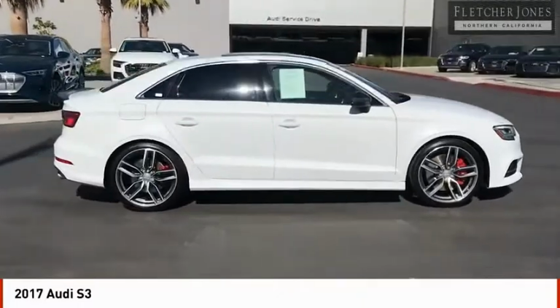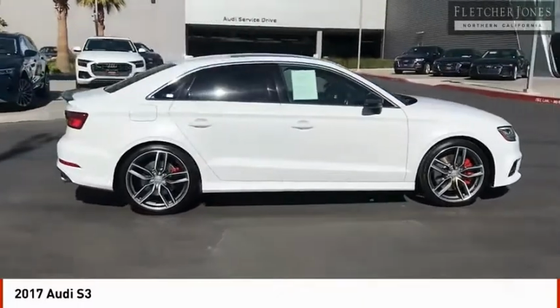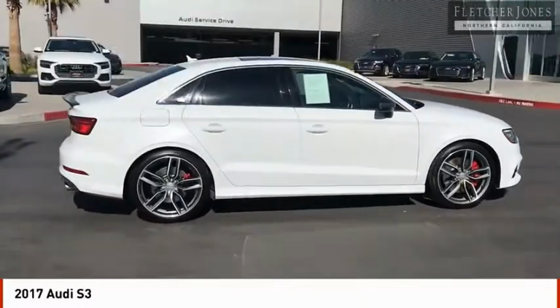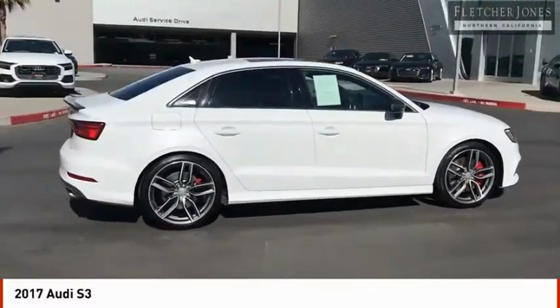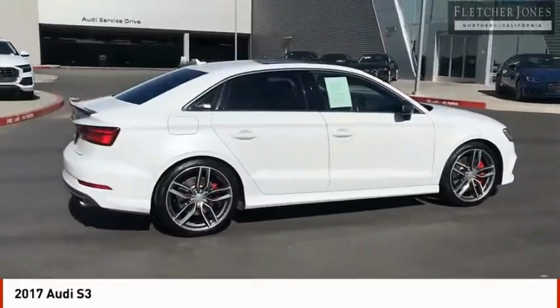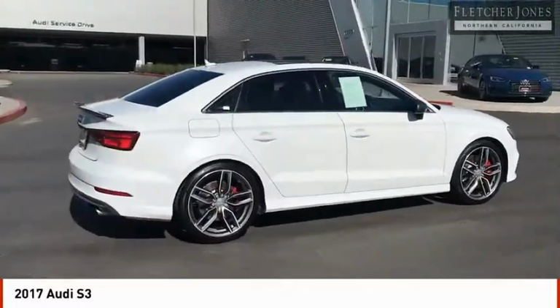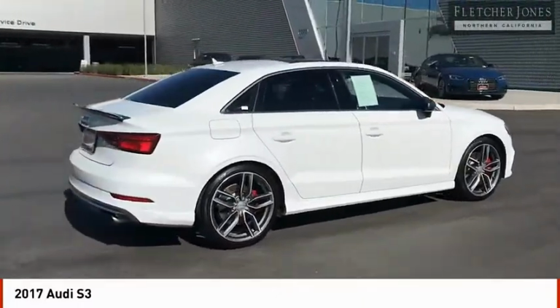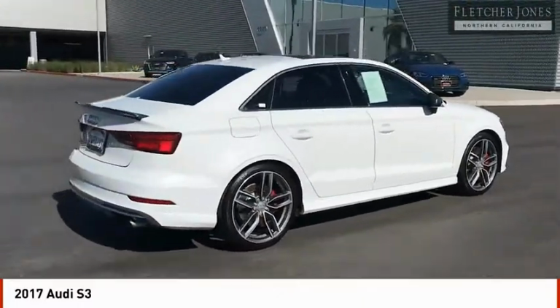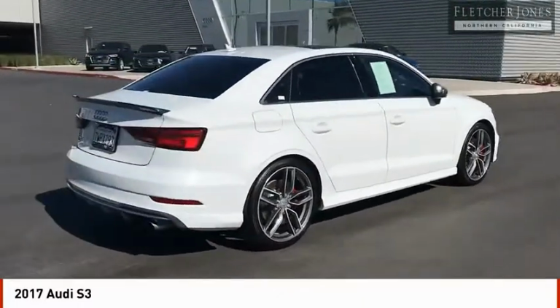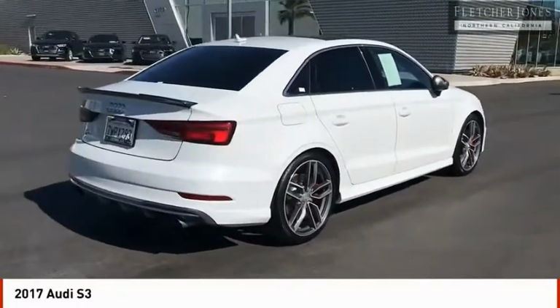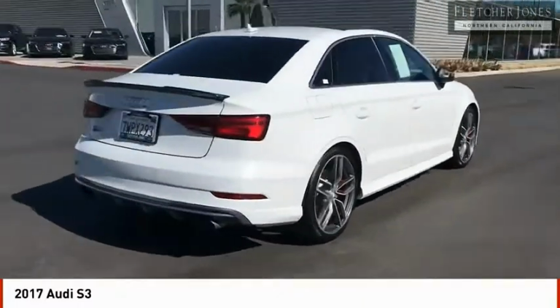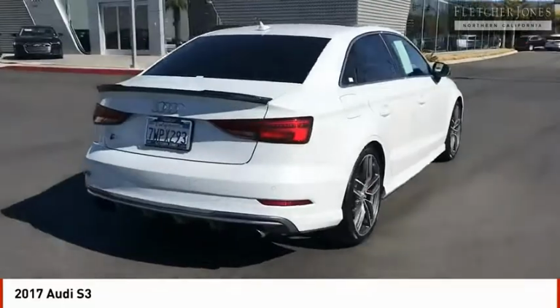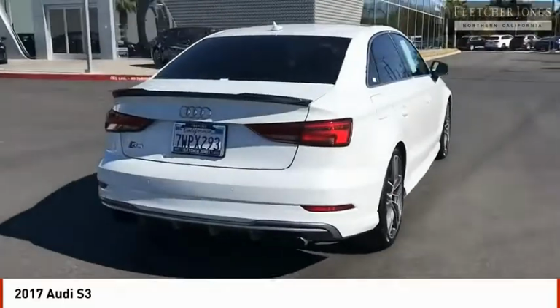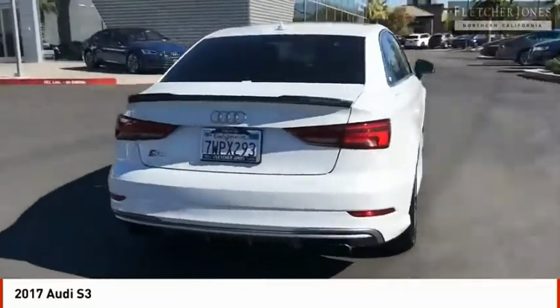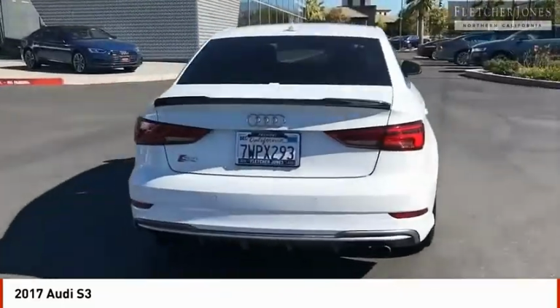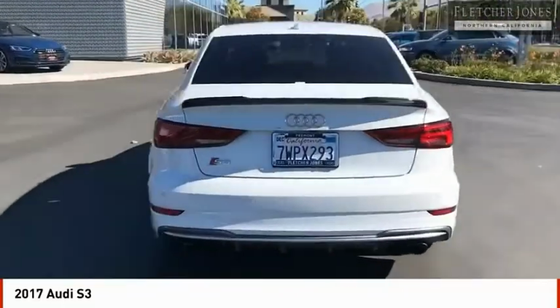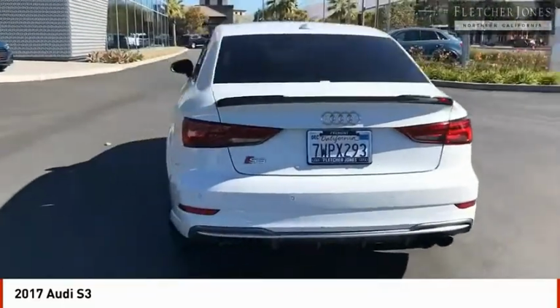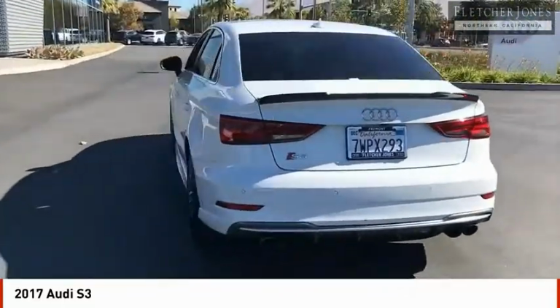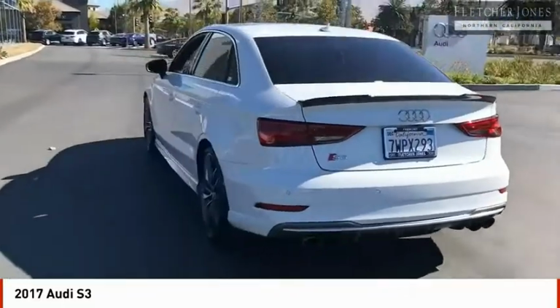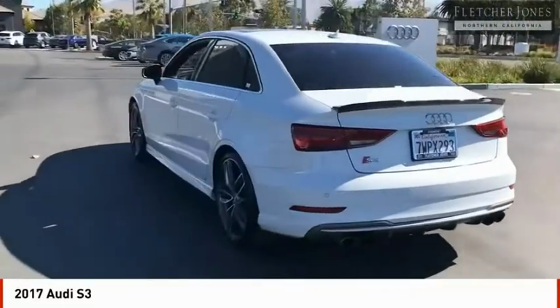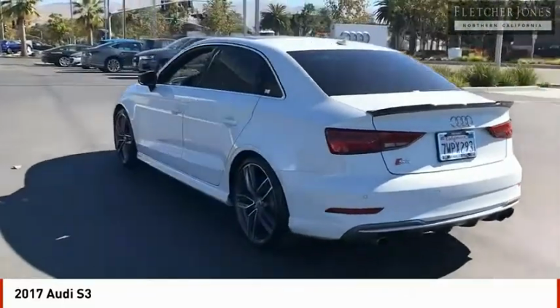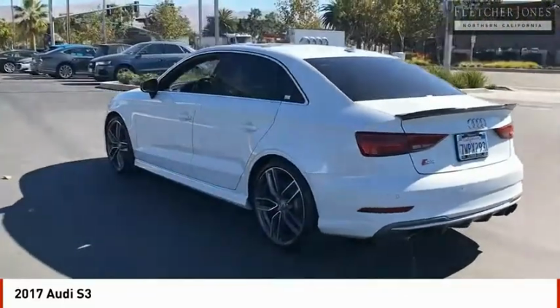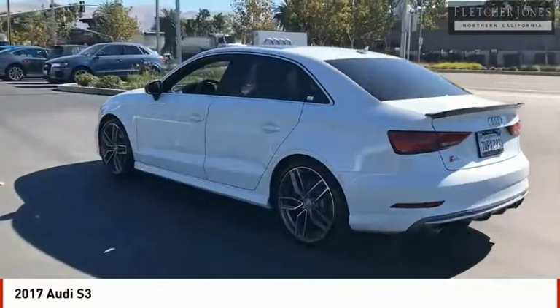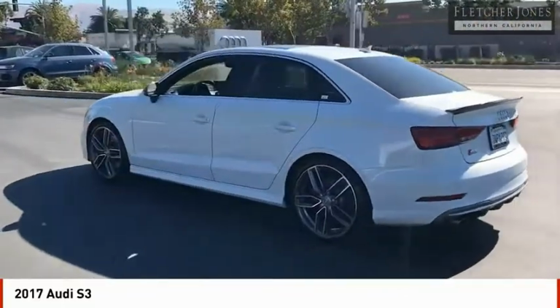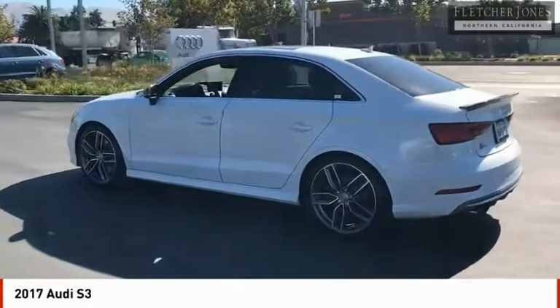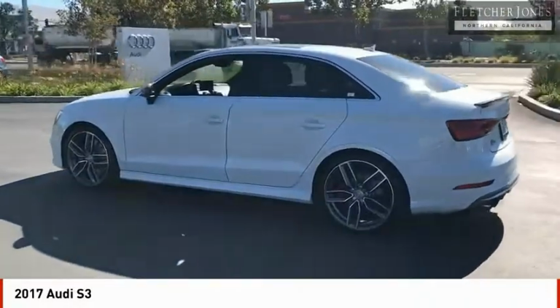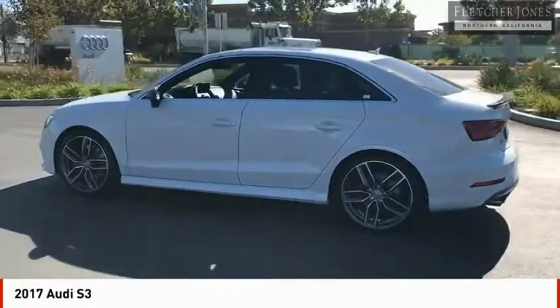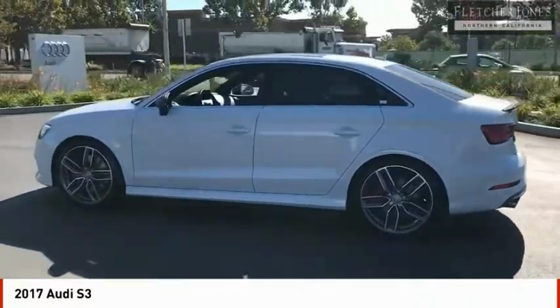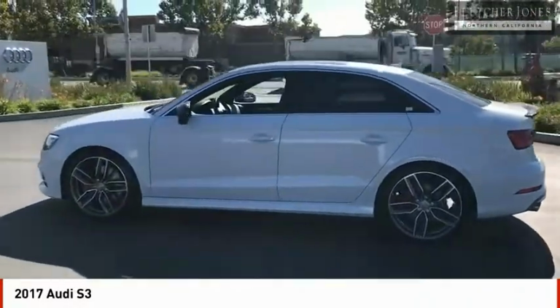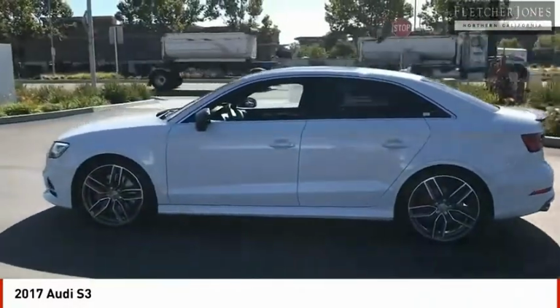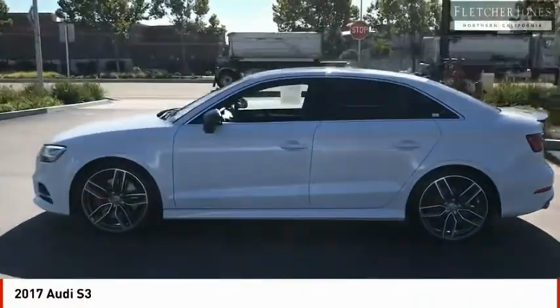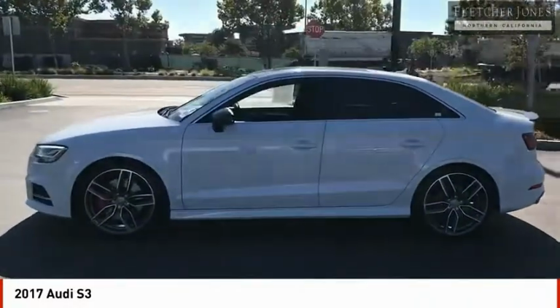The Audi S3 comes standard with the Quattro all-wheel drive system and offers the control that you'd expect out of it. Couple the control with the power the Audi S3 provides and you have a vehicle that is truly a joy to drive.